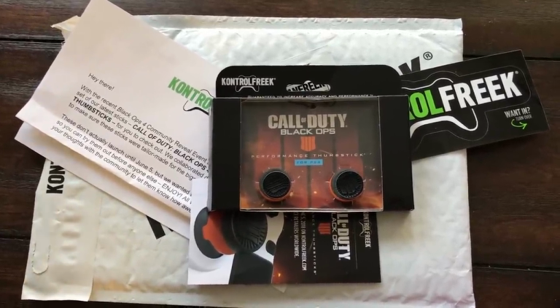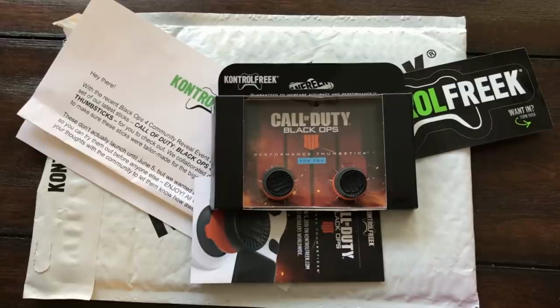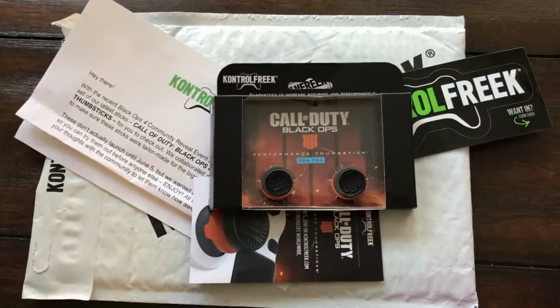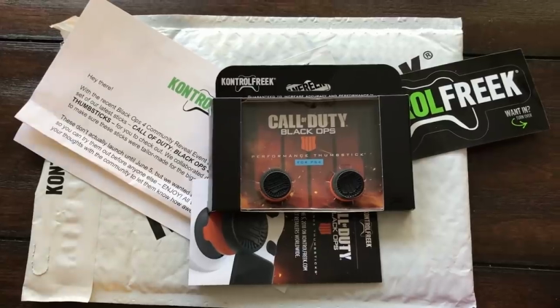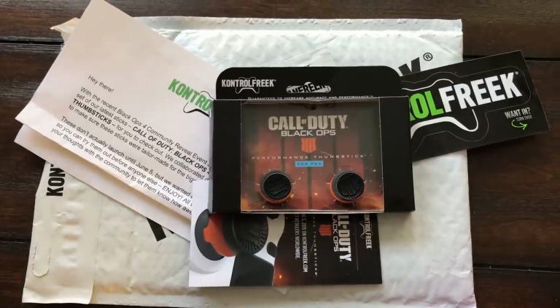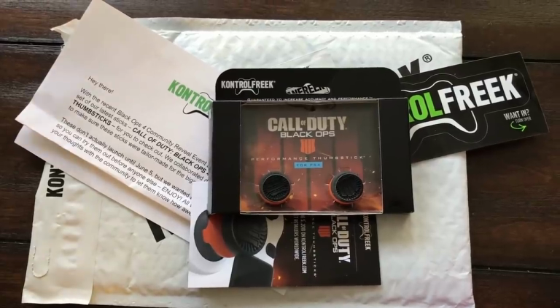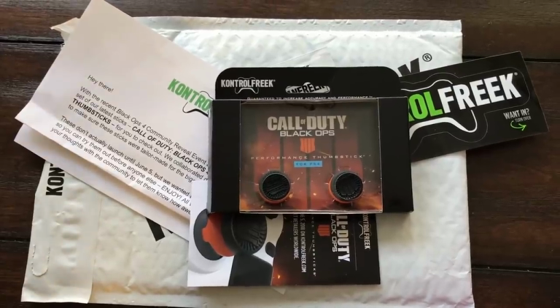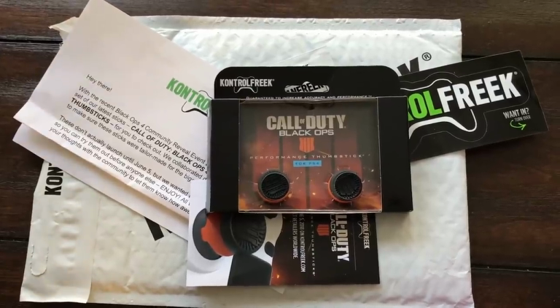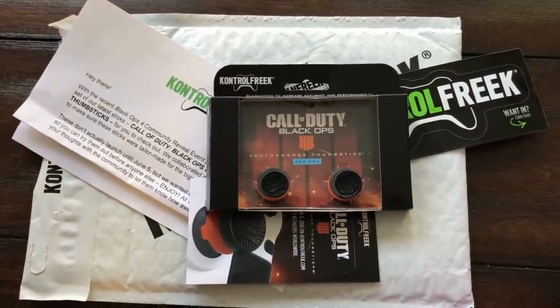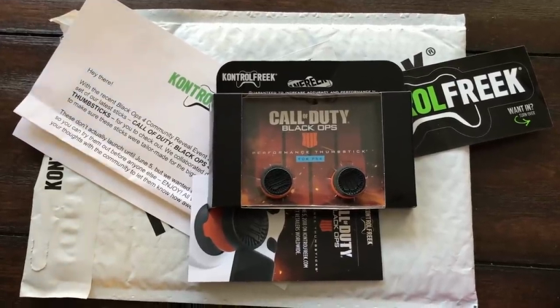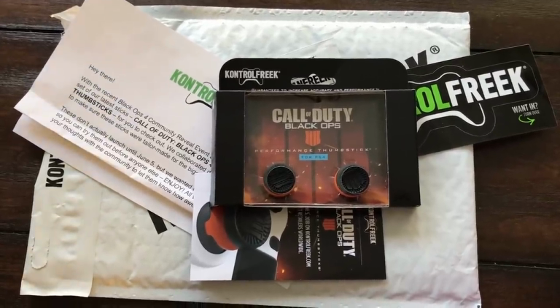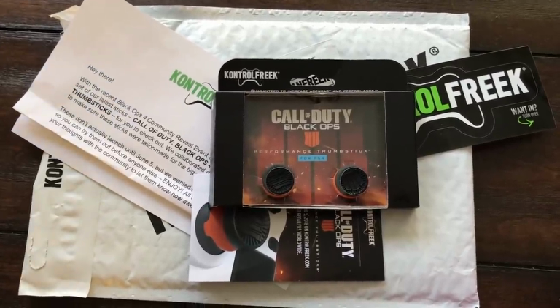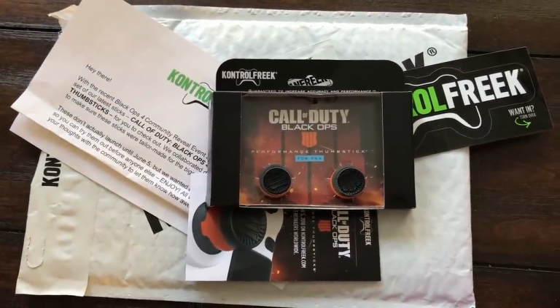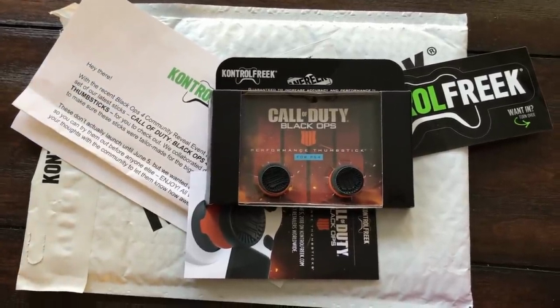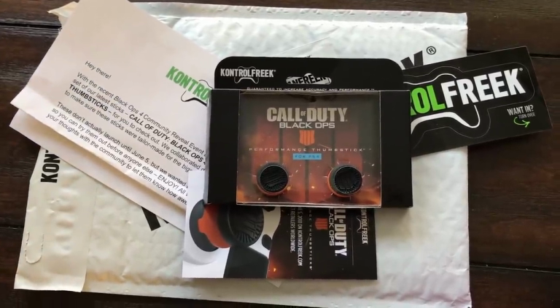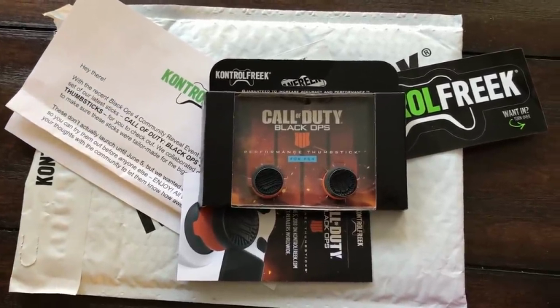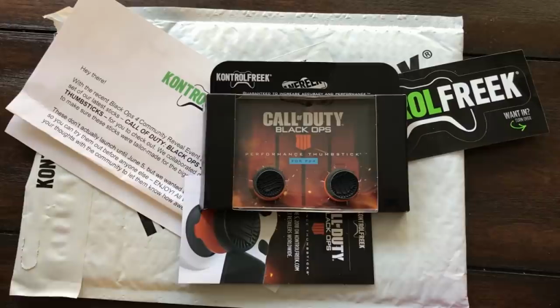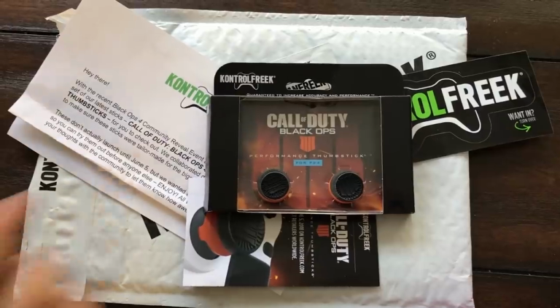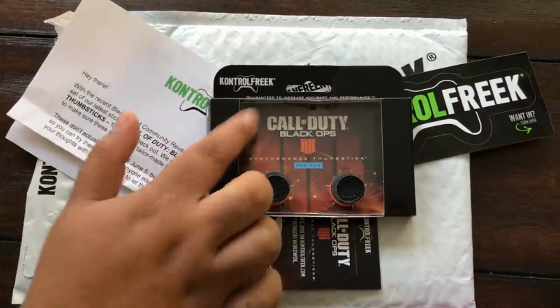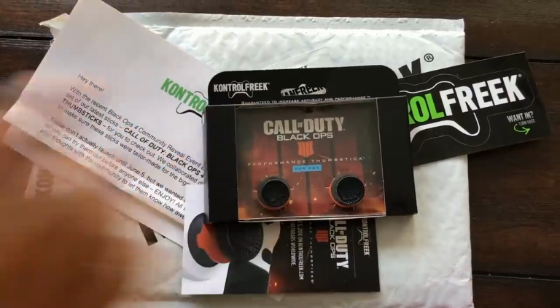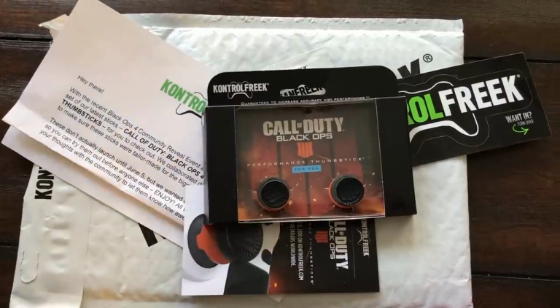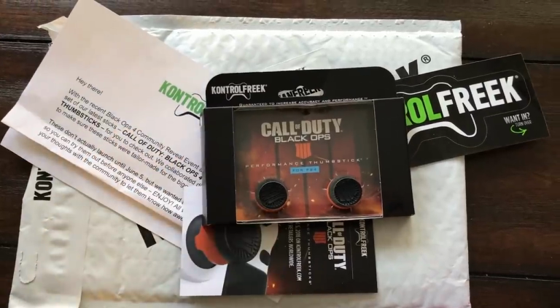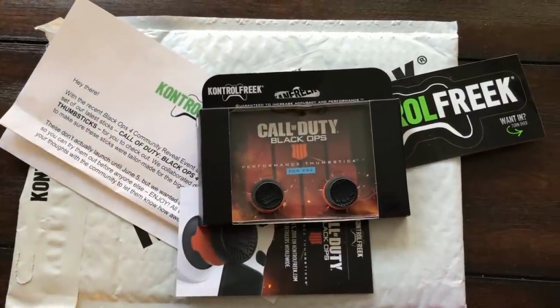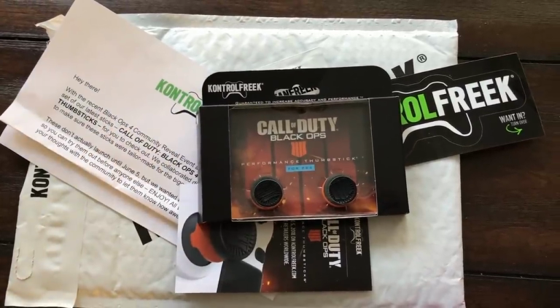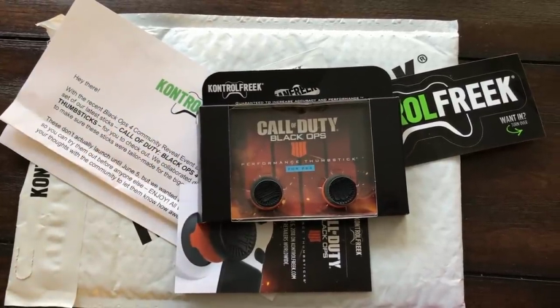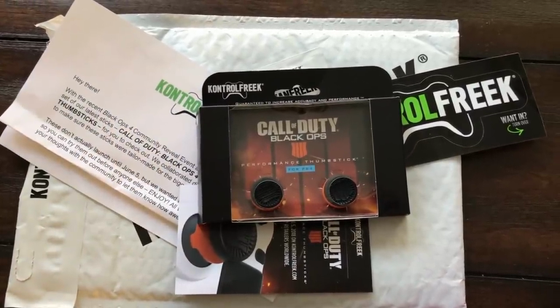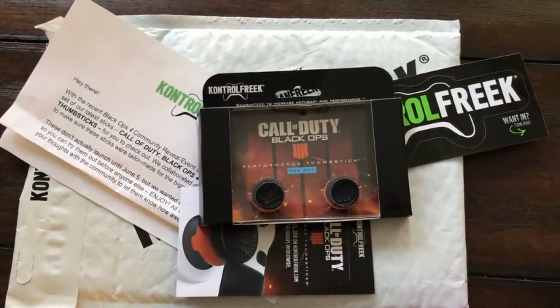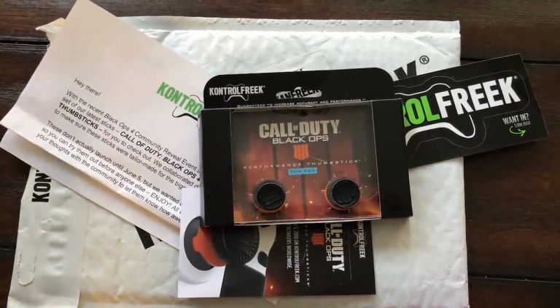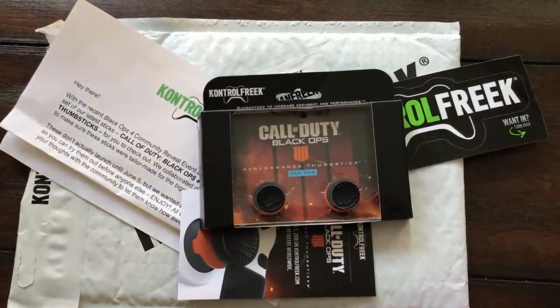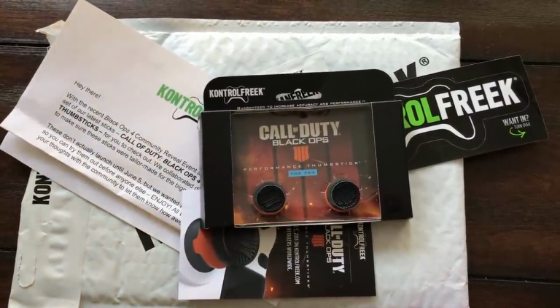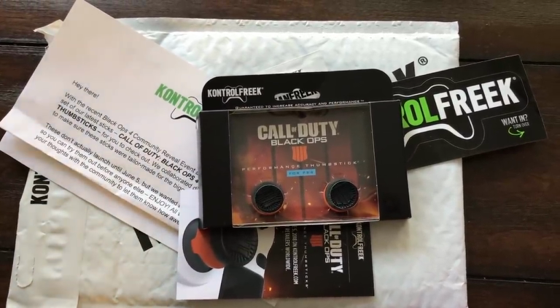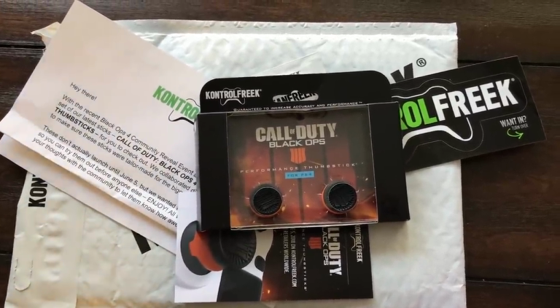I got these first and I'm actually giving these away to you guys before June 5th. Make sure you follow me on Twitter as we unbox these right here — it will be a Twitter giveaway.